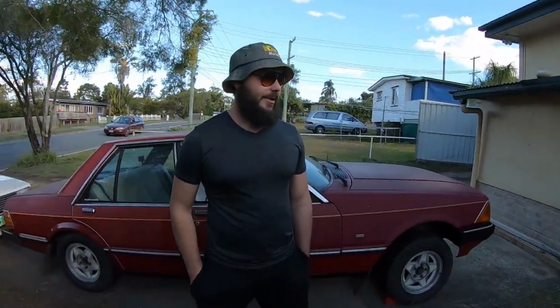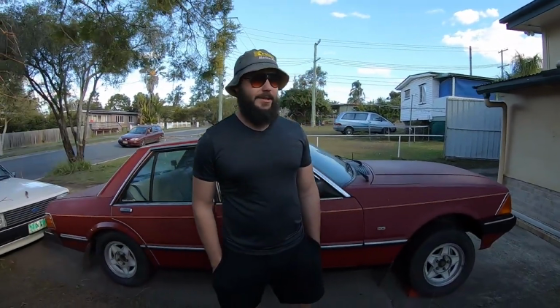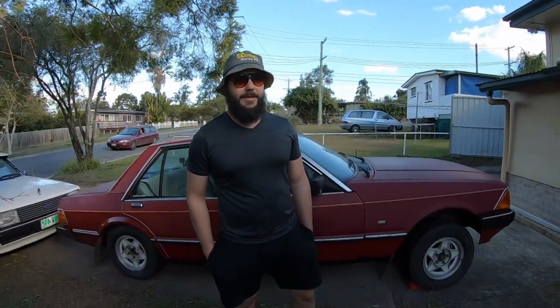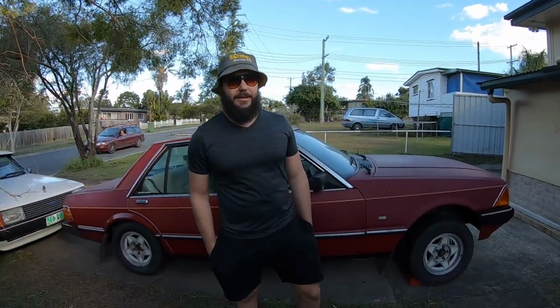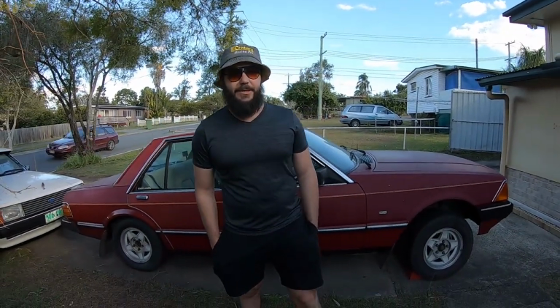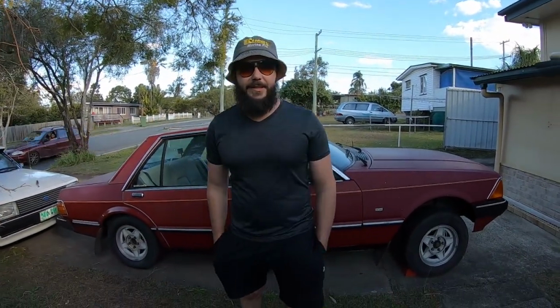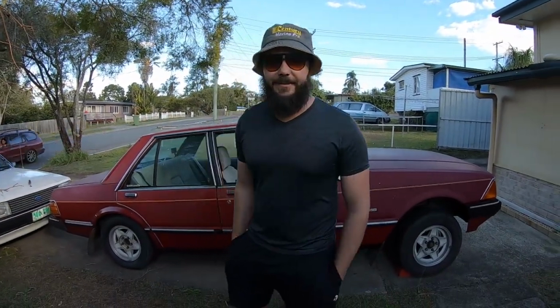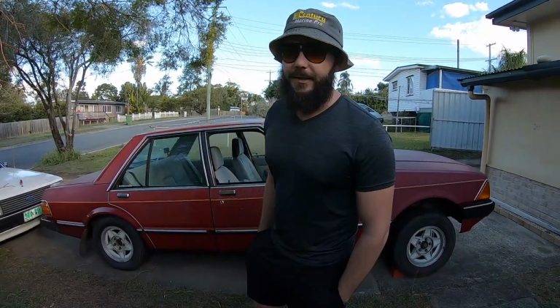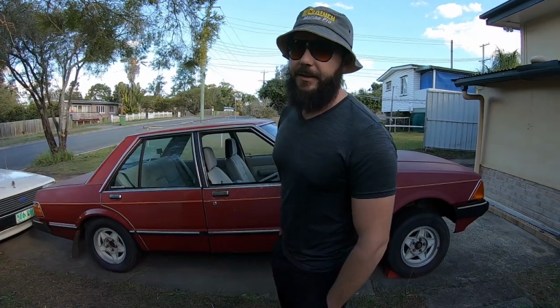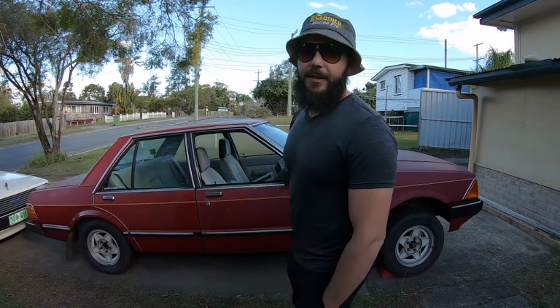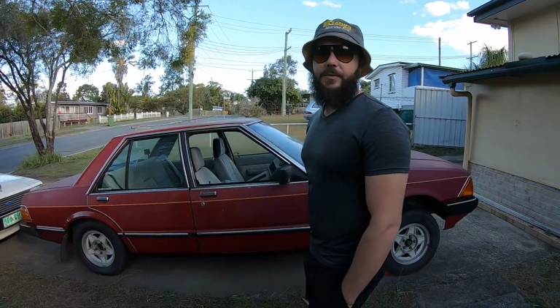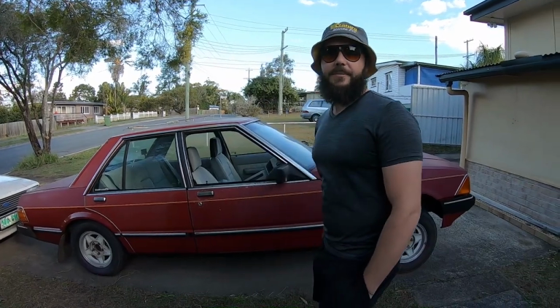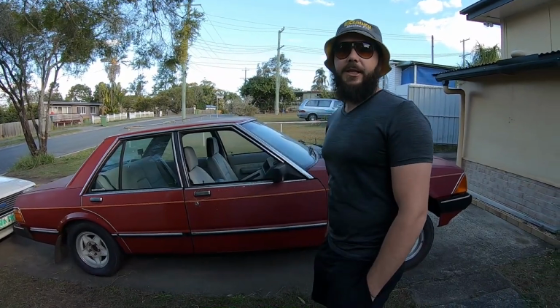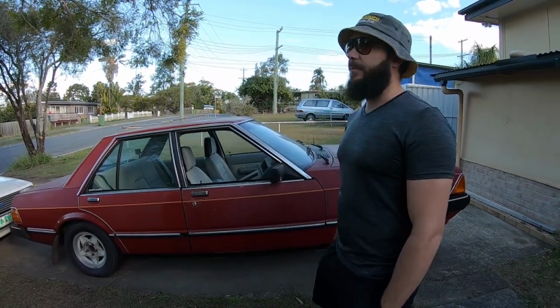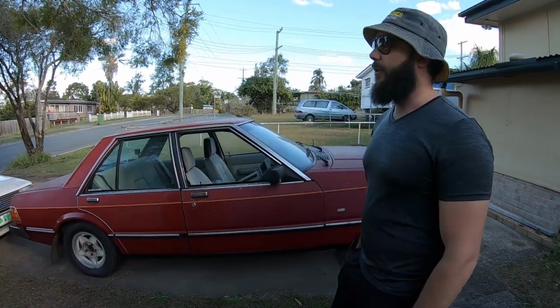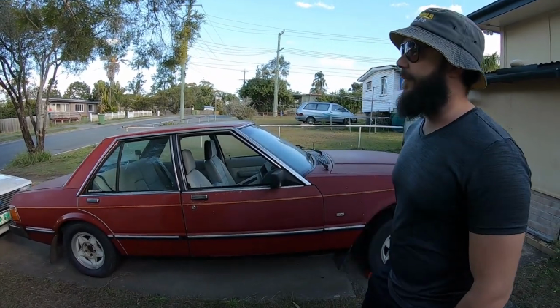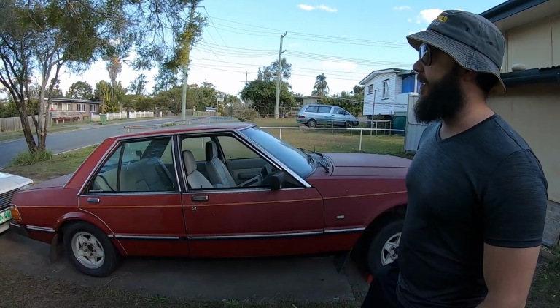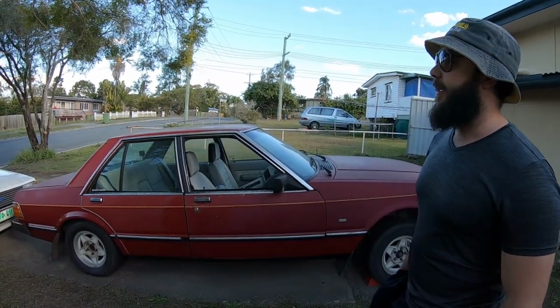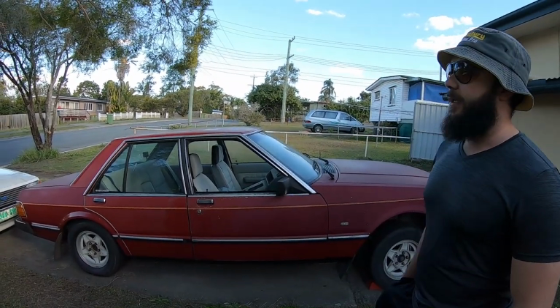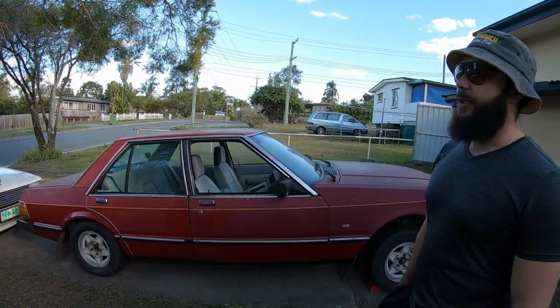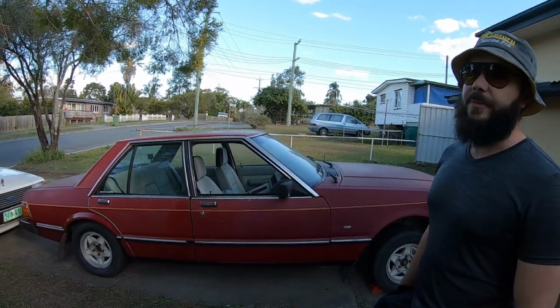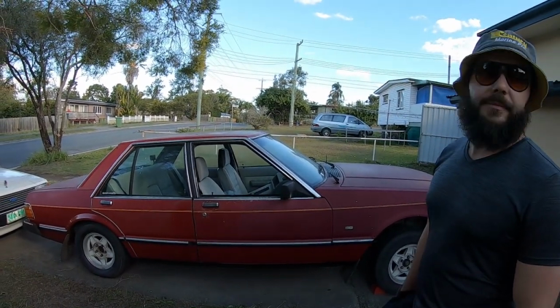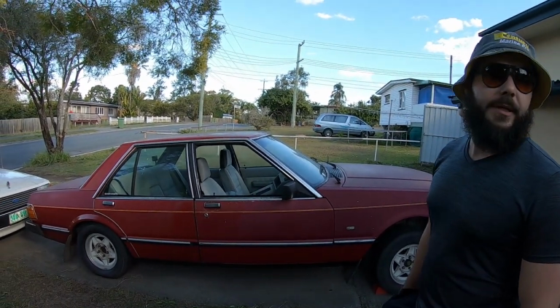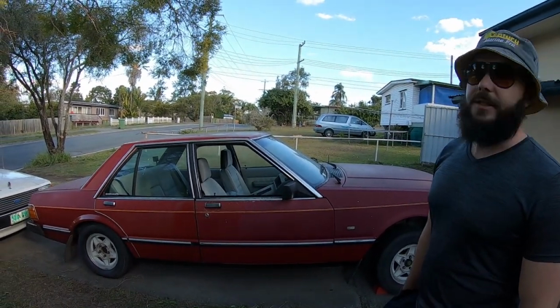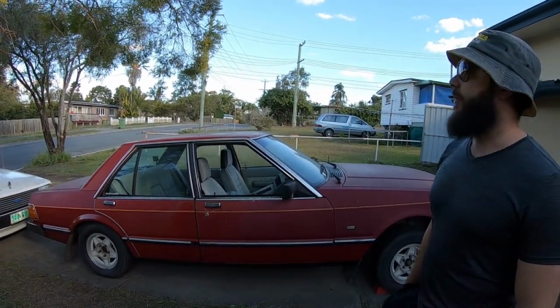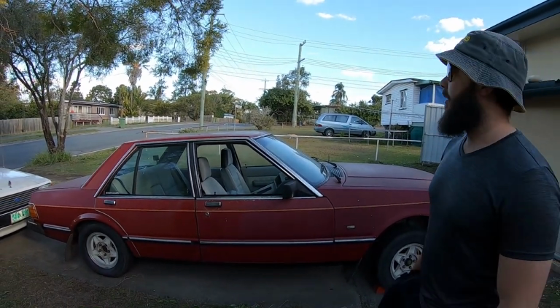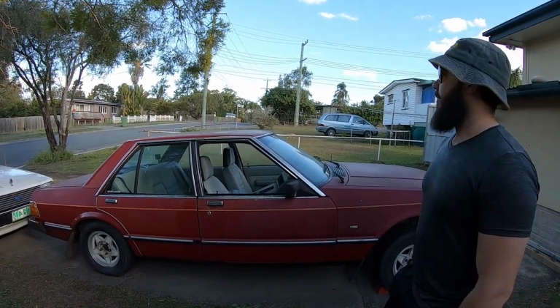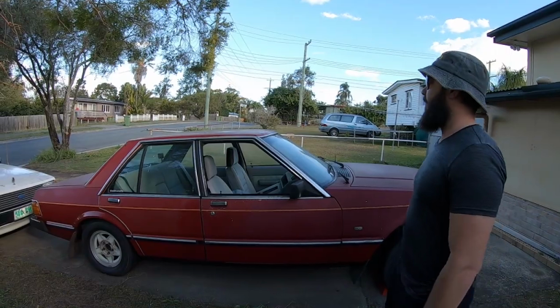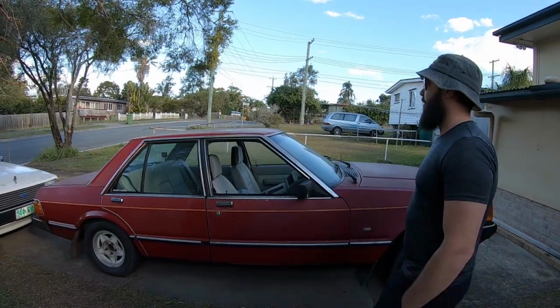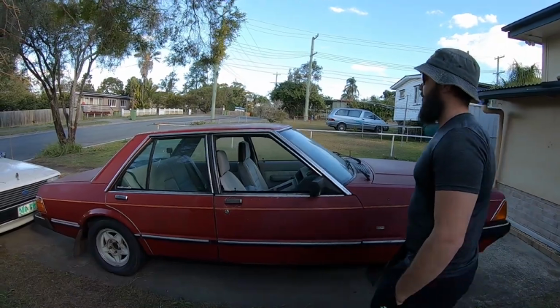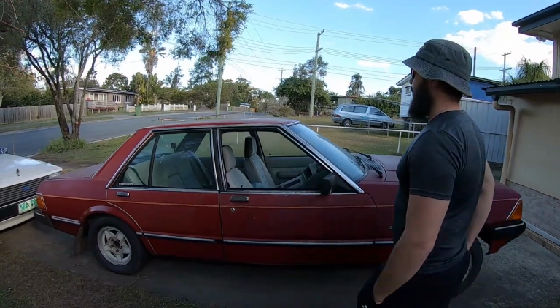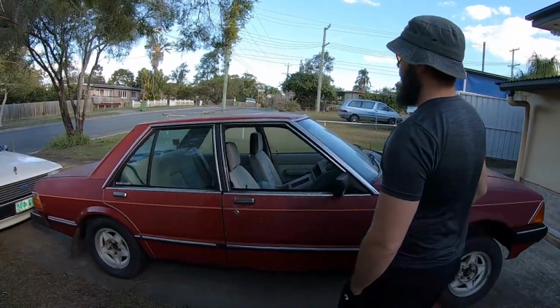Alright guys, so basically you want to start systematically — it's a good tip in life. You want to go either front to back, top to bottom, etc. So the first area you want to look at is the roof.